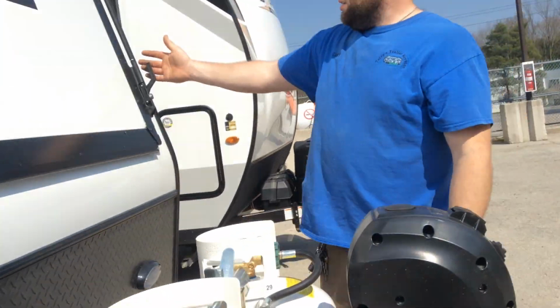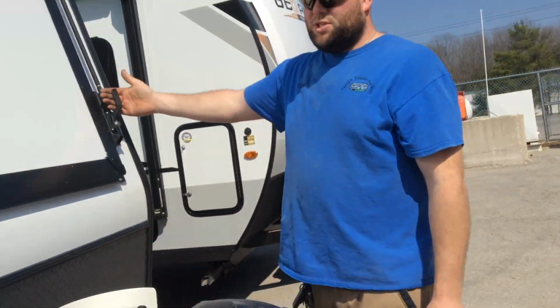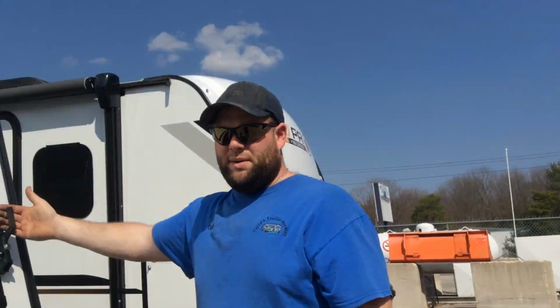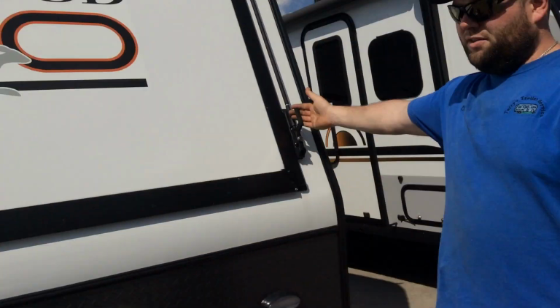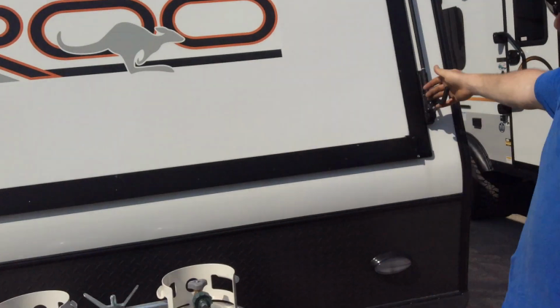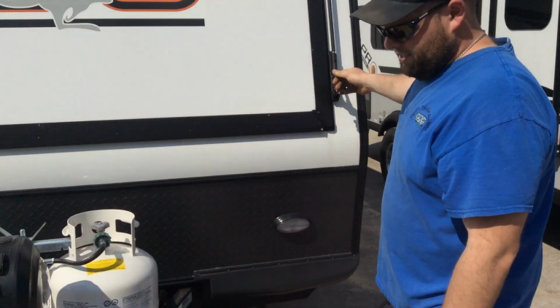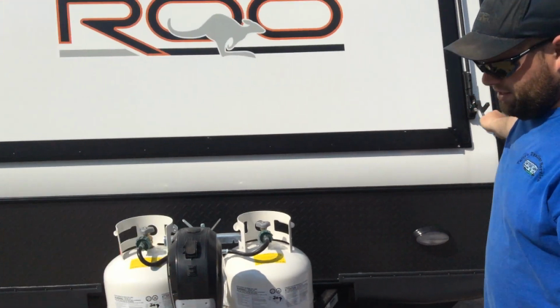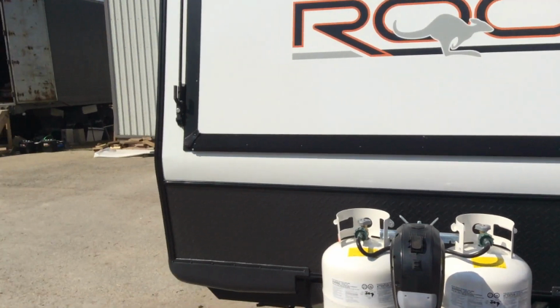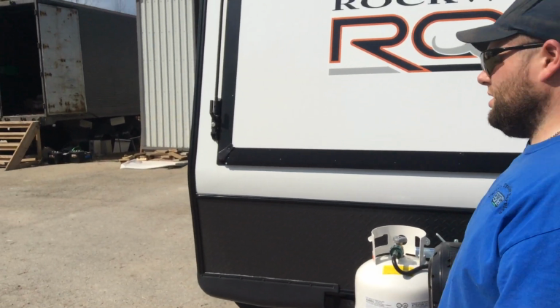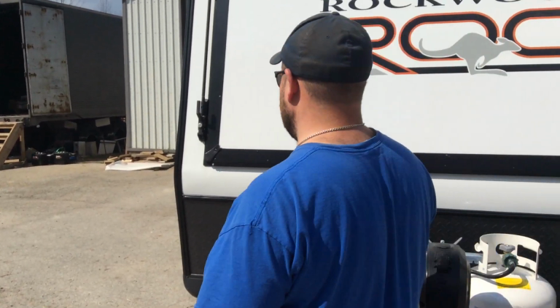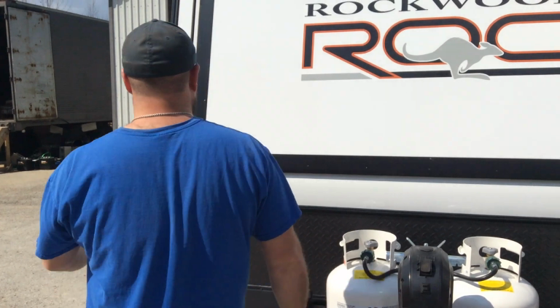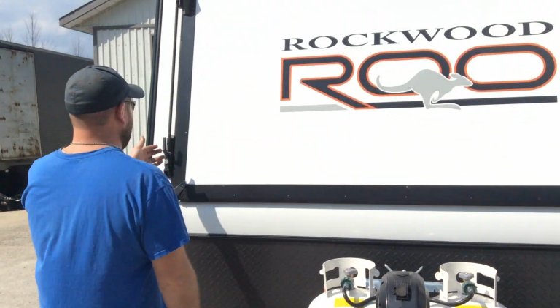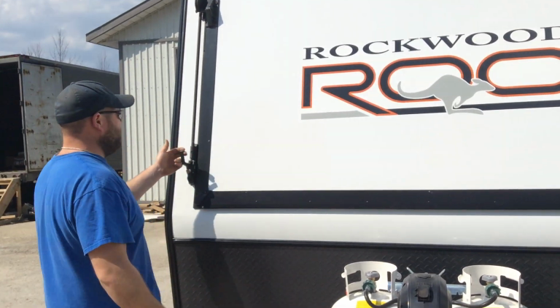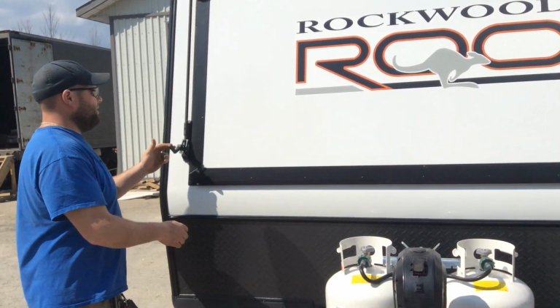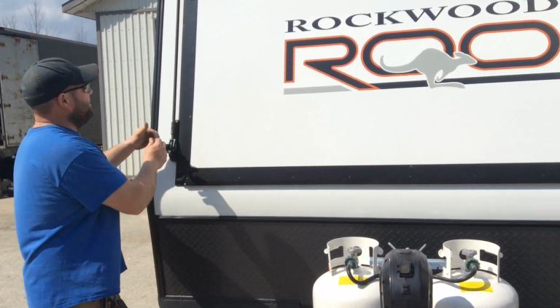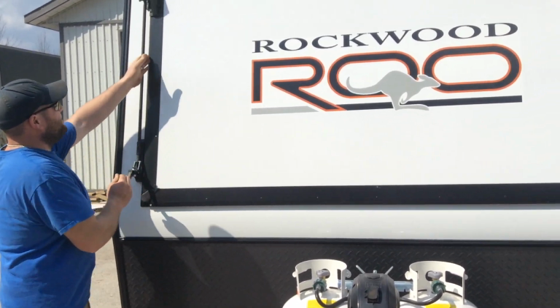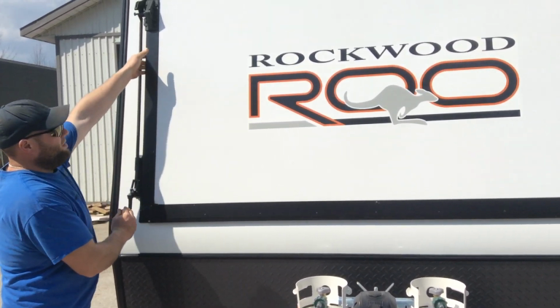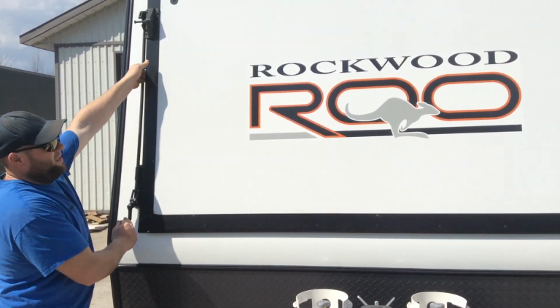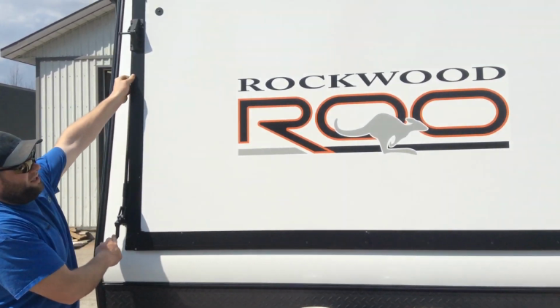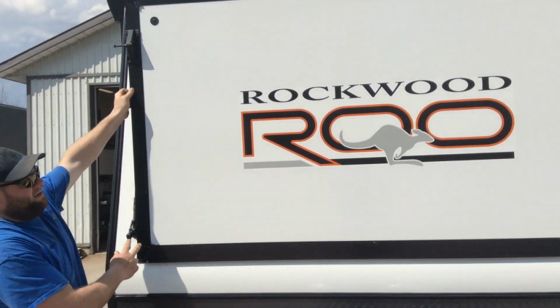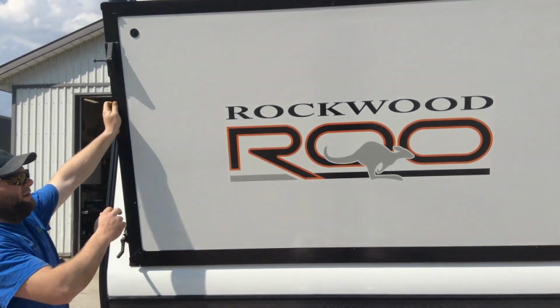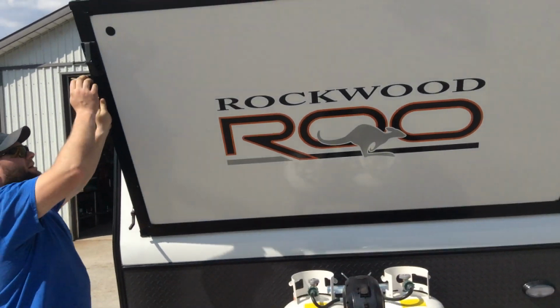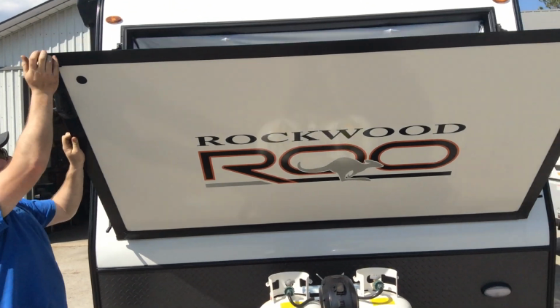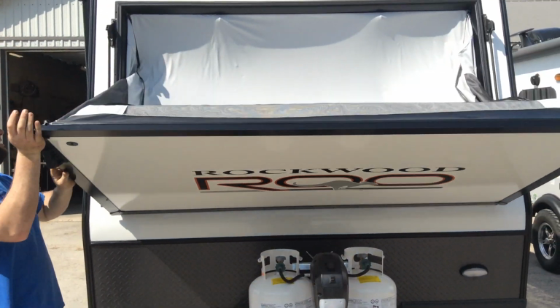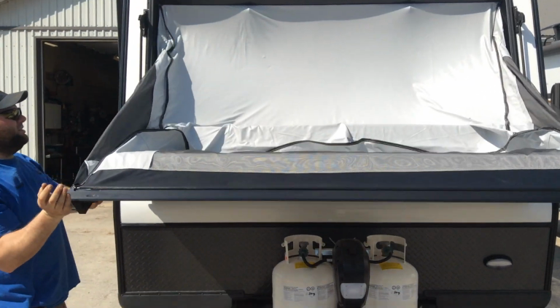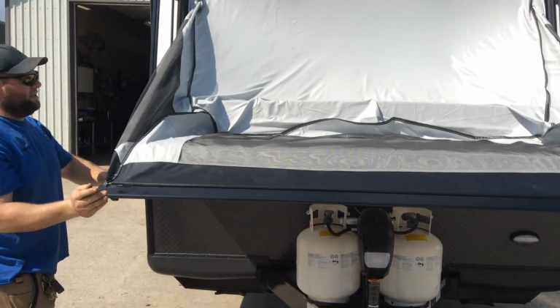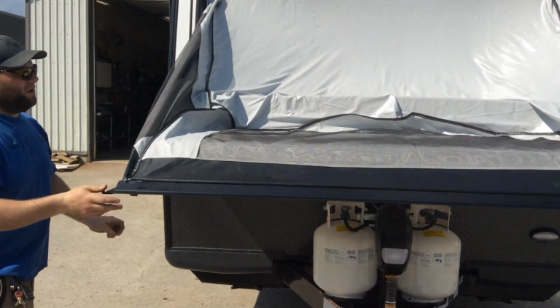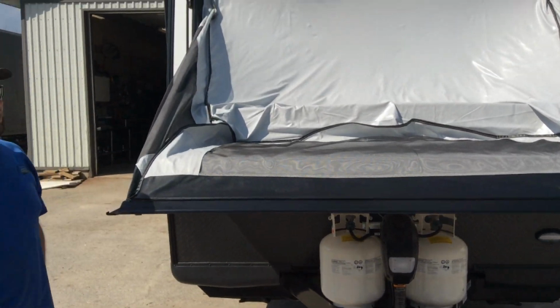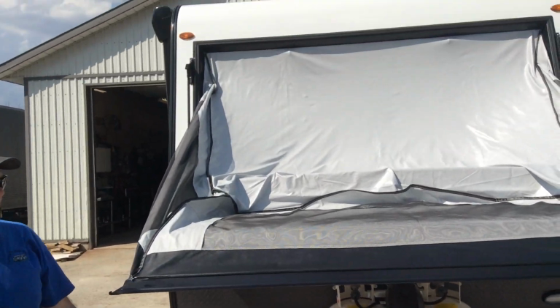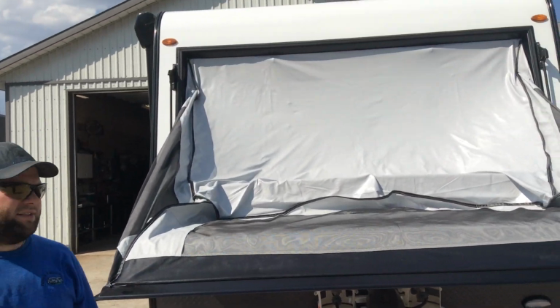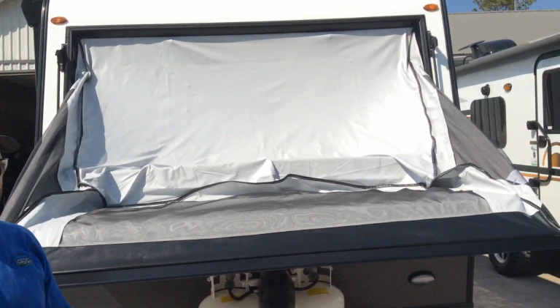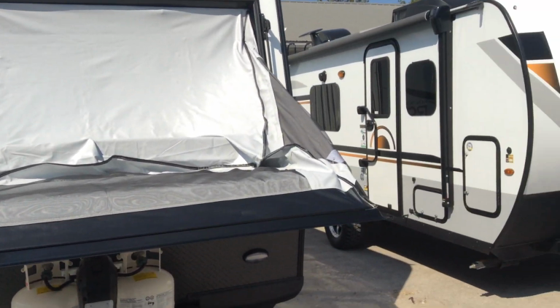You have two clips here — one clip on each side. Once both clips are released you can open up your bunk end, which comes down just like so. The rest of the setup is all done from the inside.